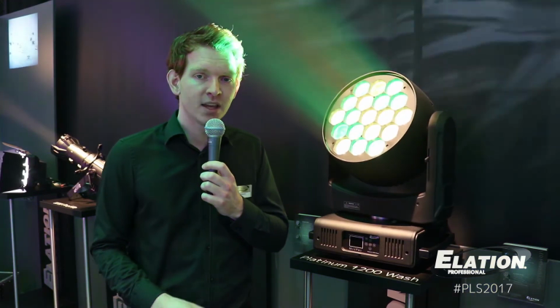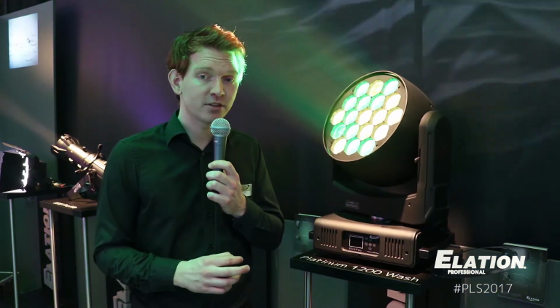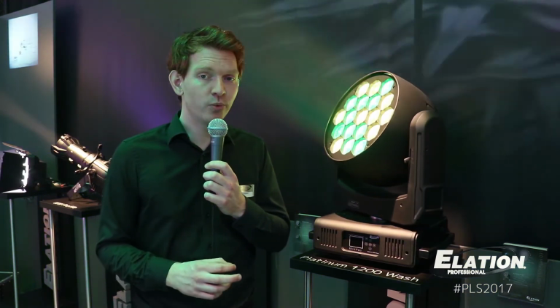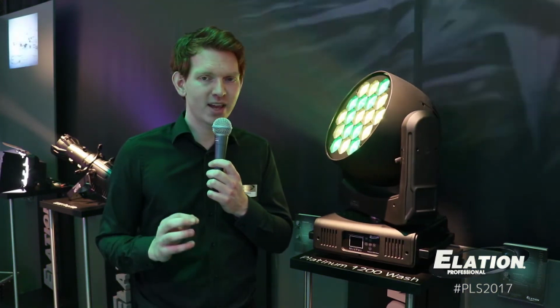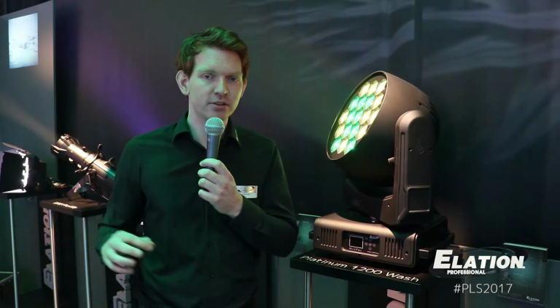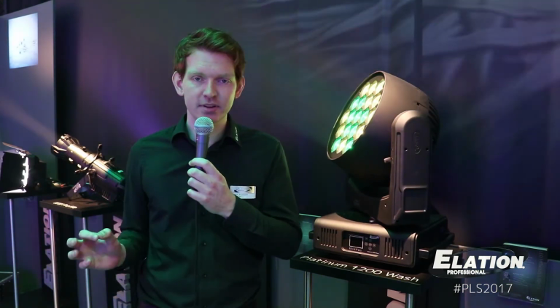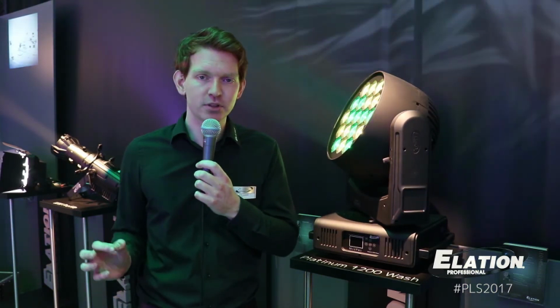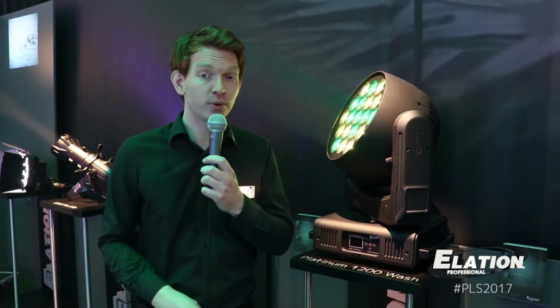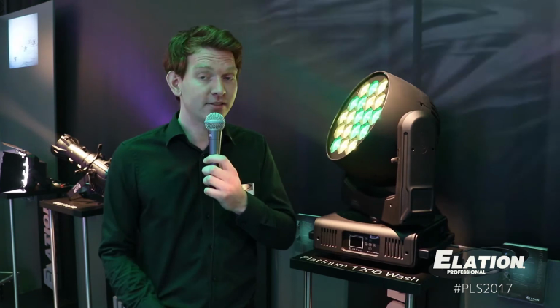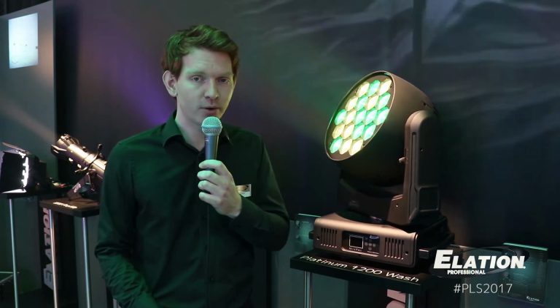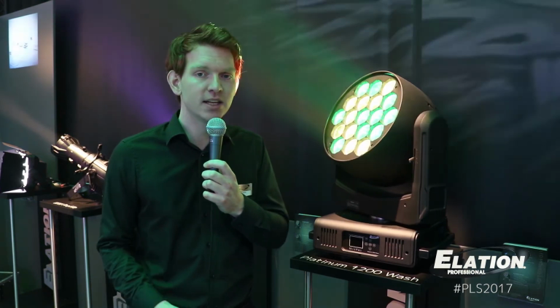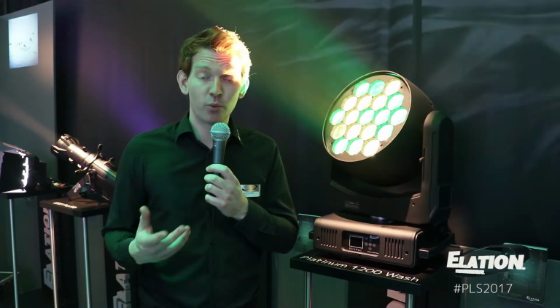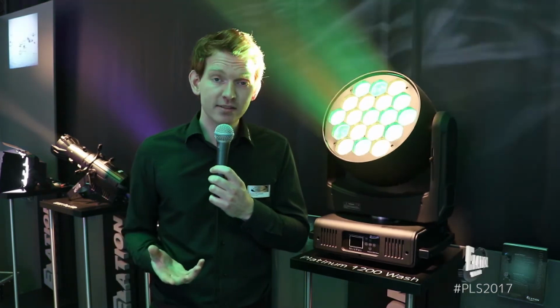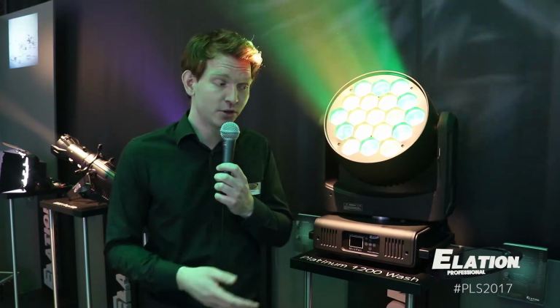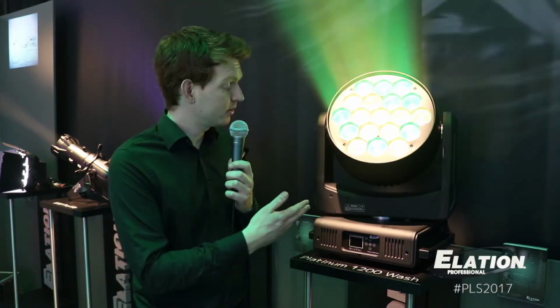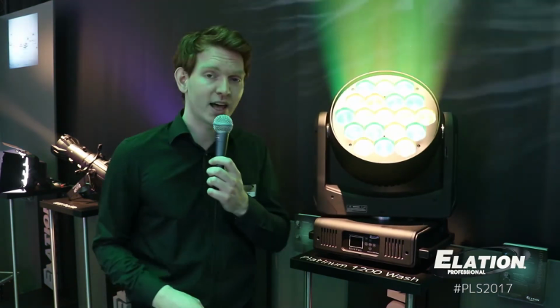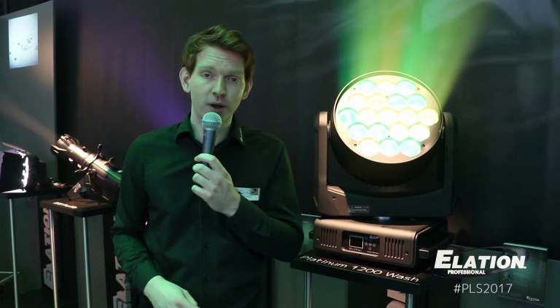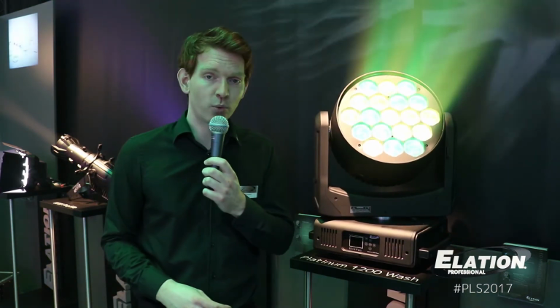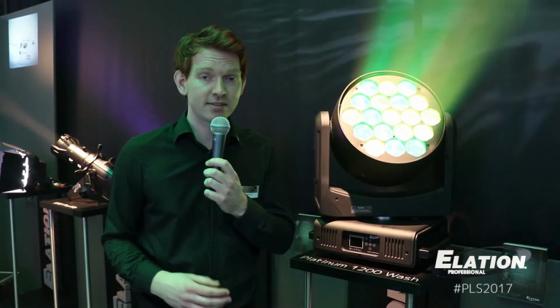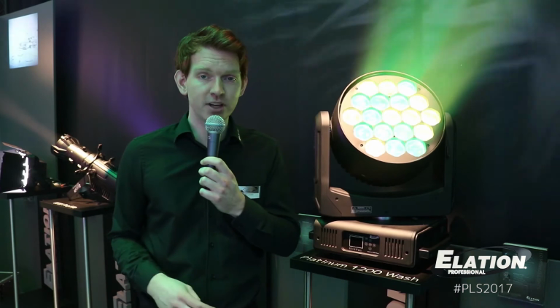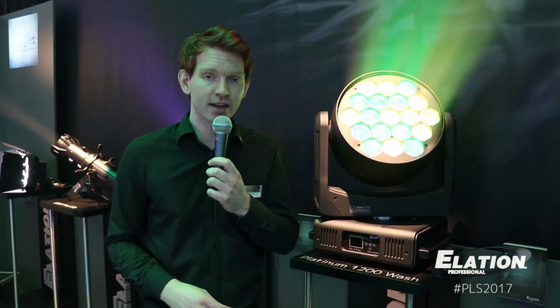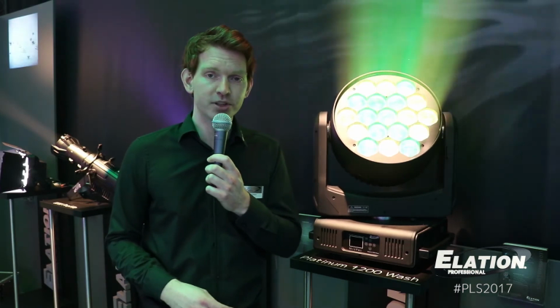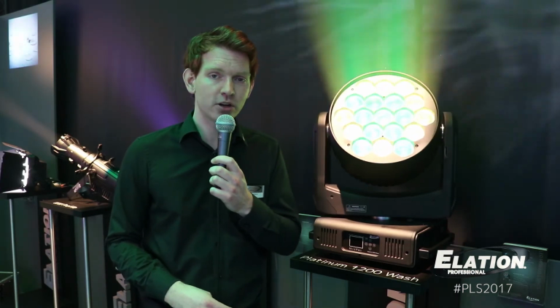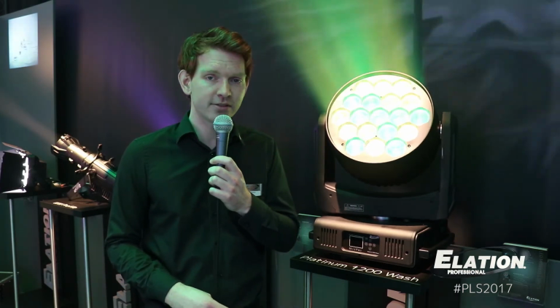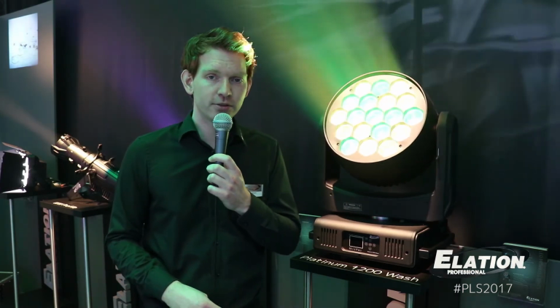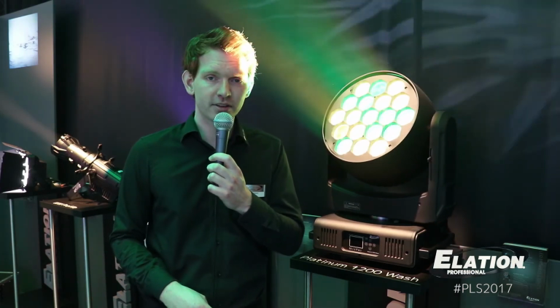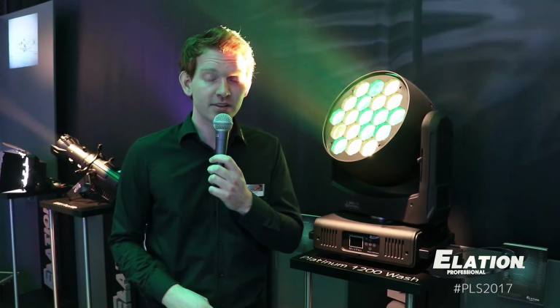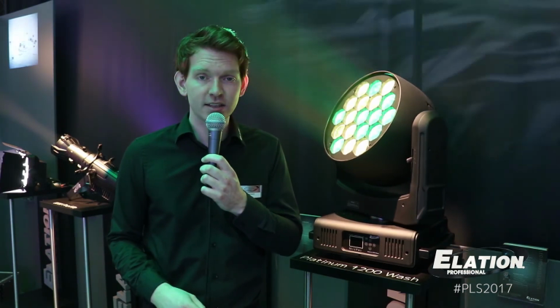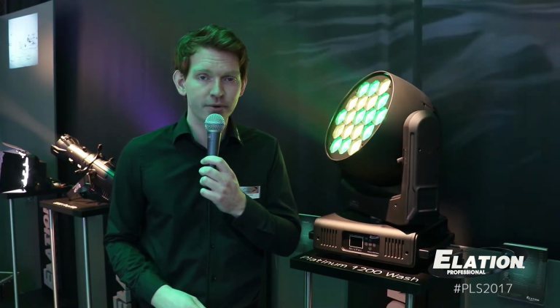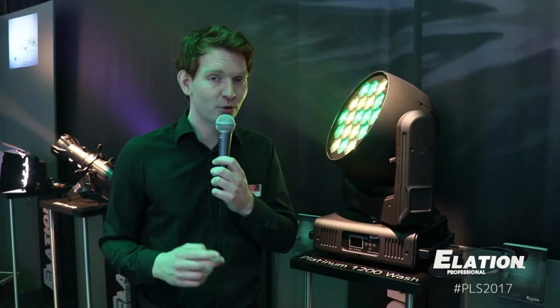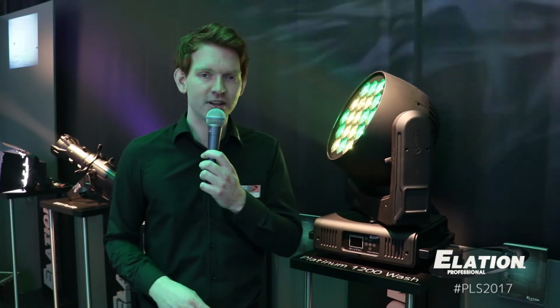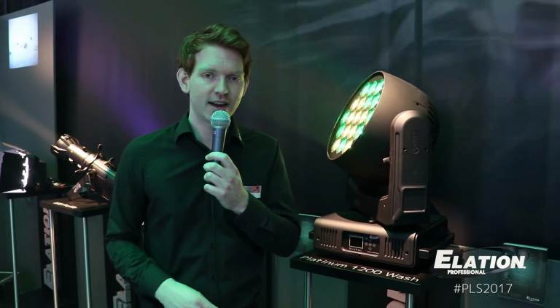It has a zoom range of 8 to 77 degrees, which is very wide. One of the nice things to know about the Platinum 1200 Wash is that it's featured at the Eurovision Song Contest 2017 in Kiev, so make sure to check that out.